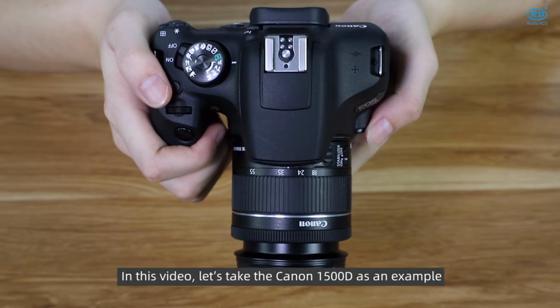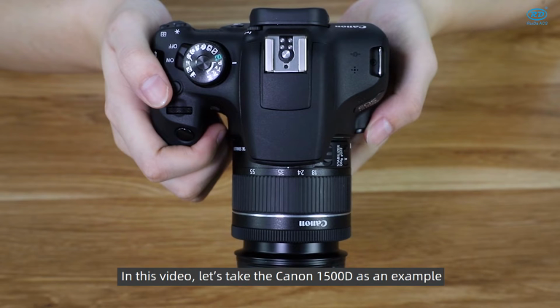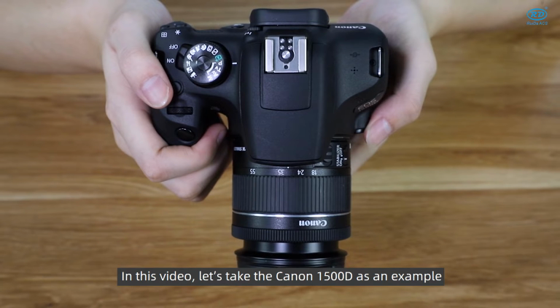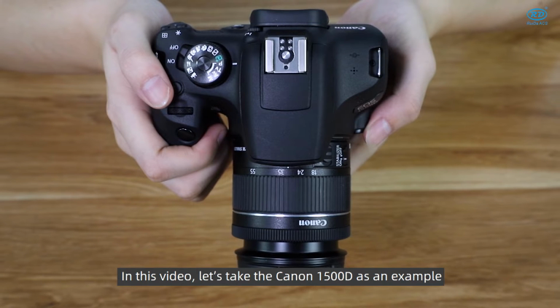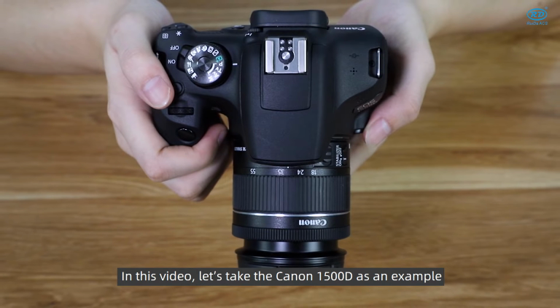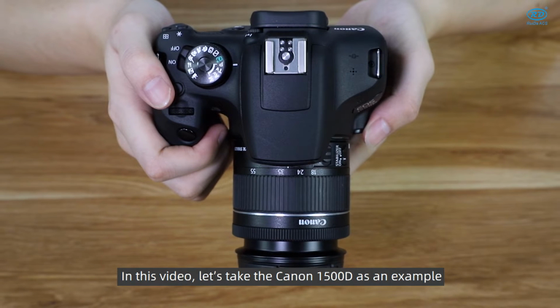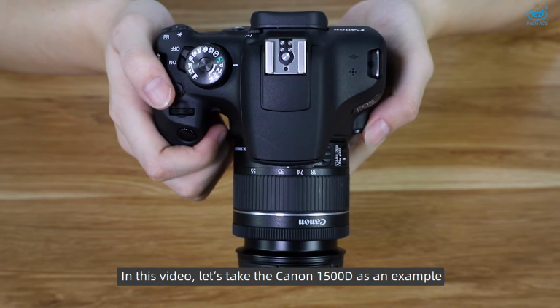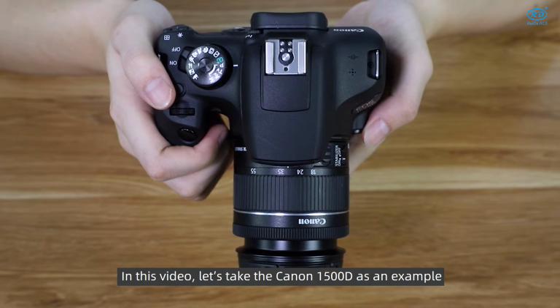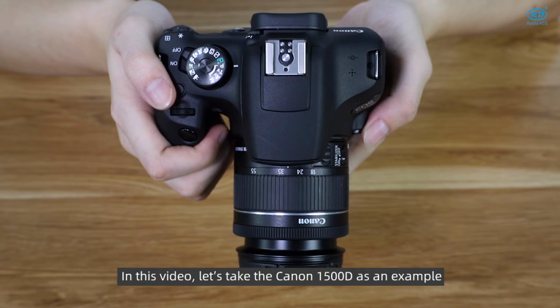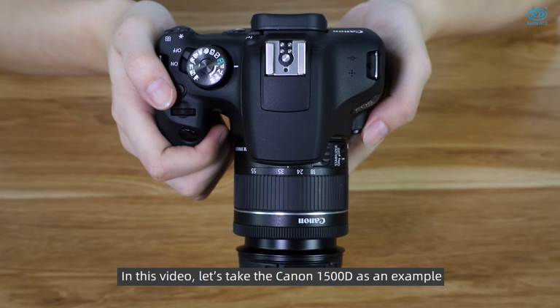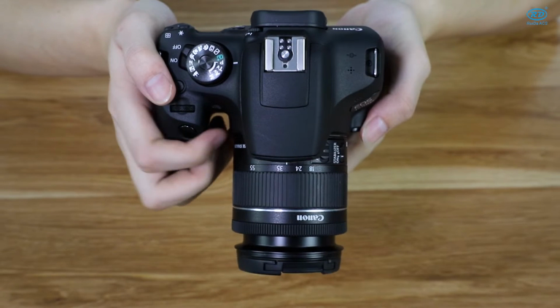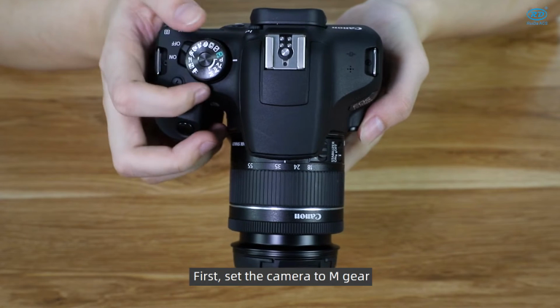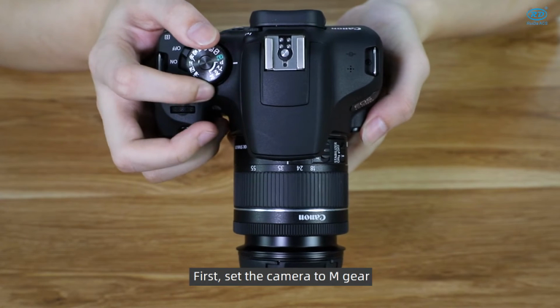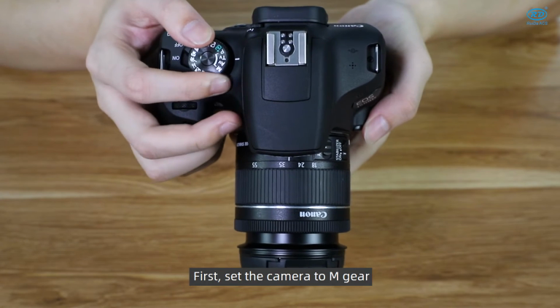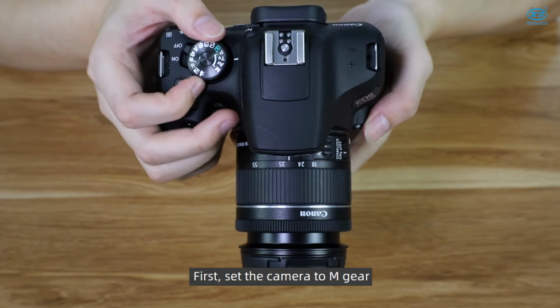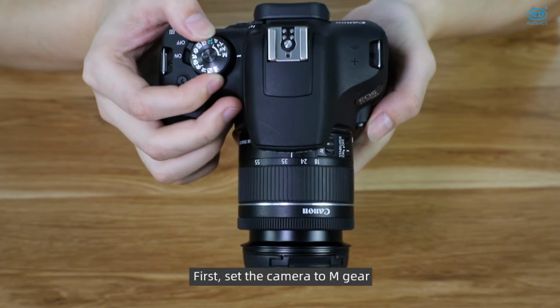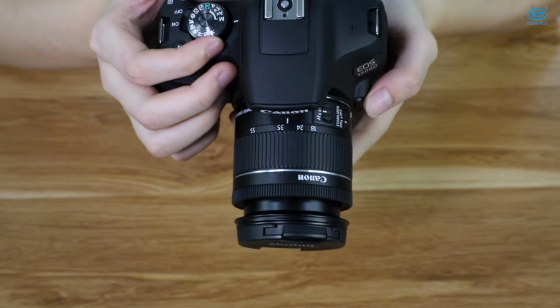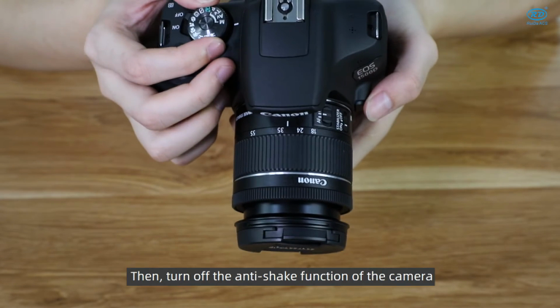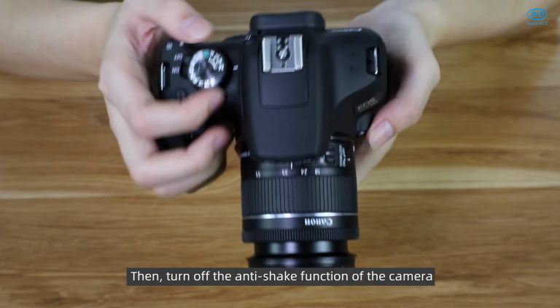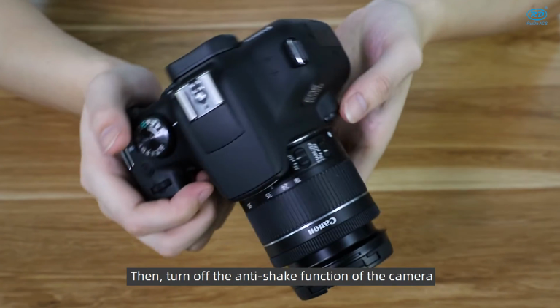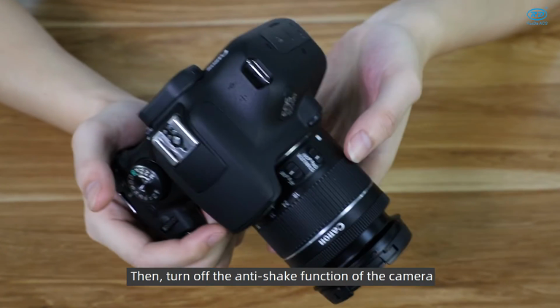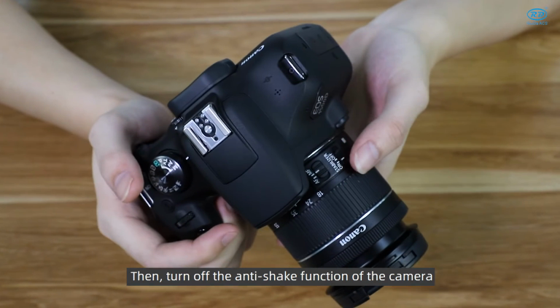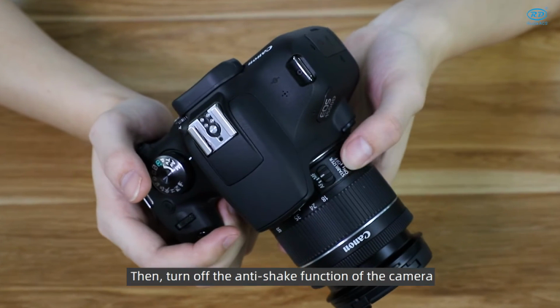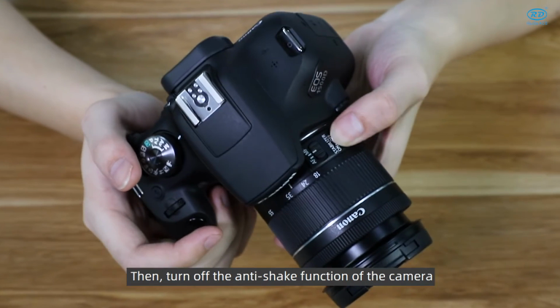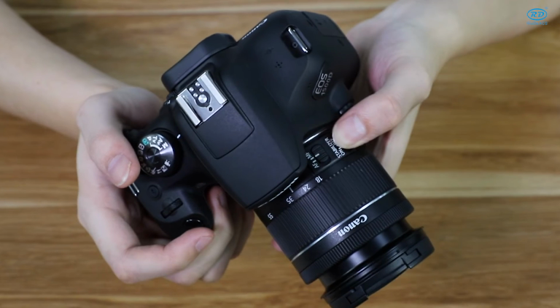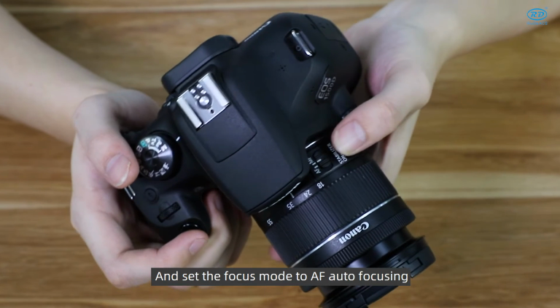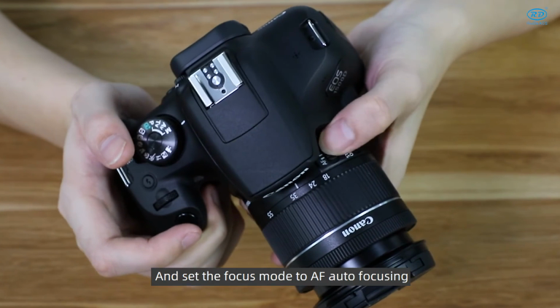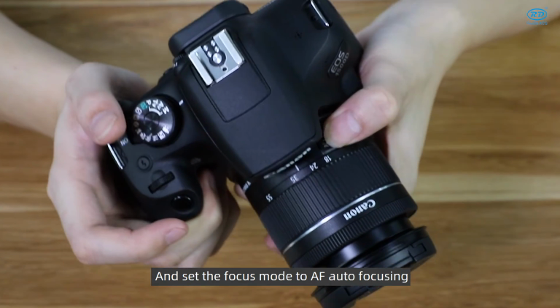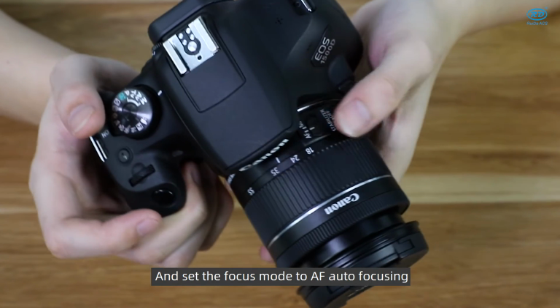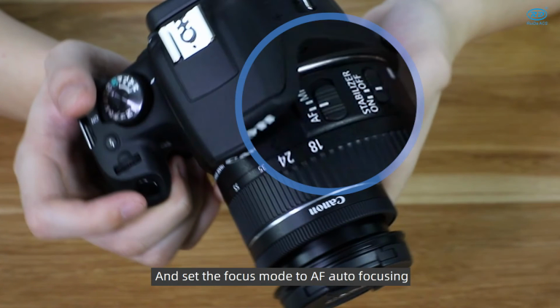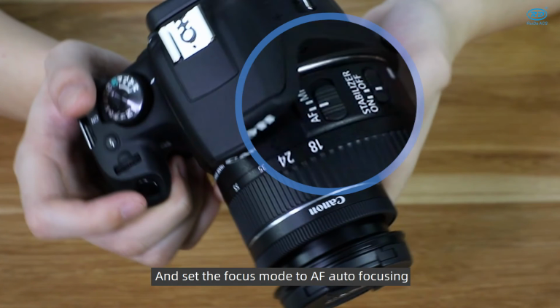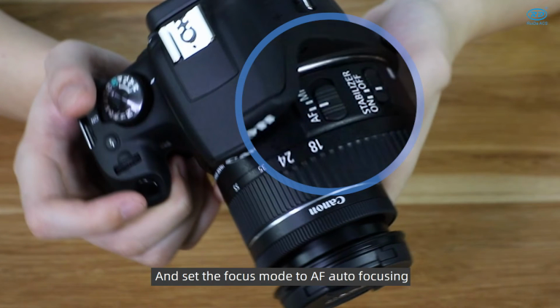In this video, let's take the Canon 1005D as an example. First, set the camera to M-gear, then turn off the anti-shake function of the camera, and set the focus mode to AF (Auto-focusing).